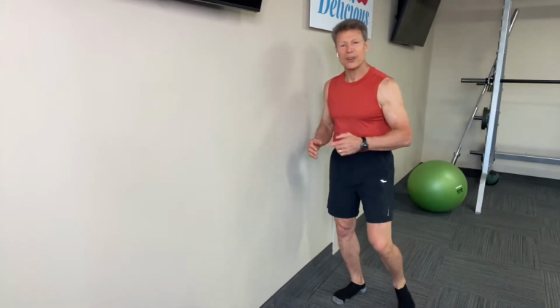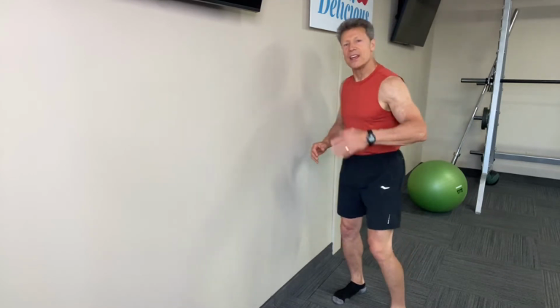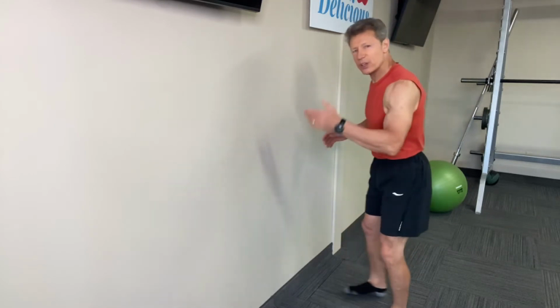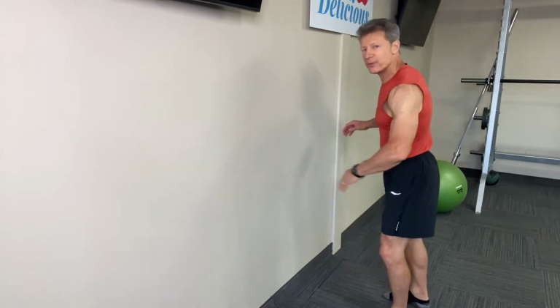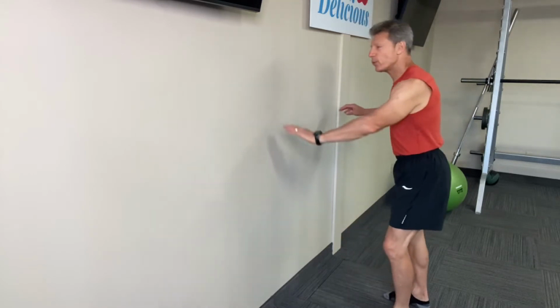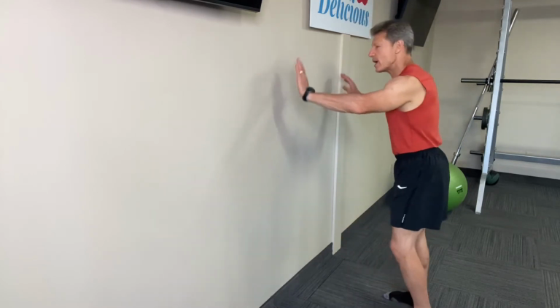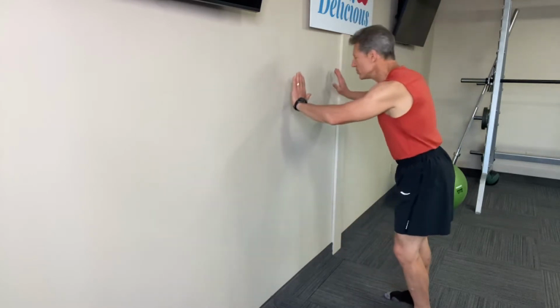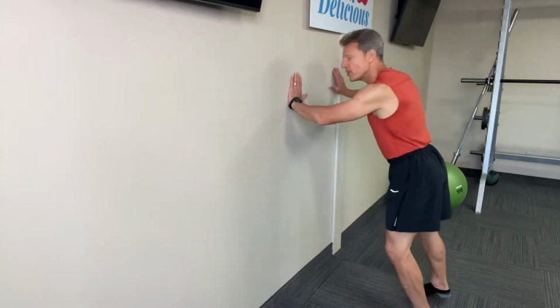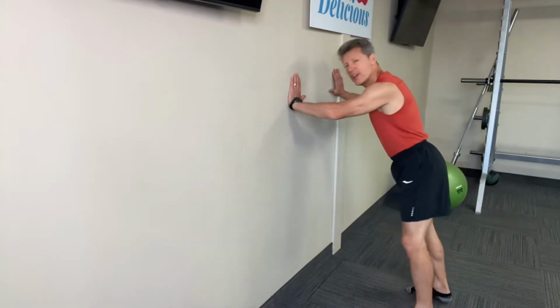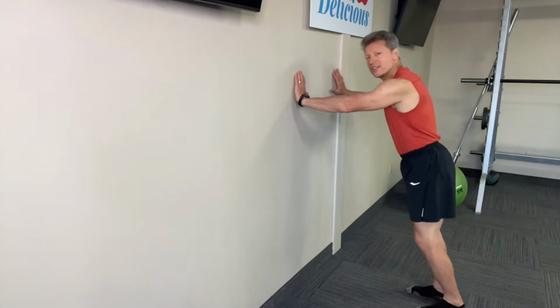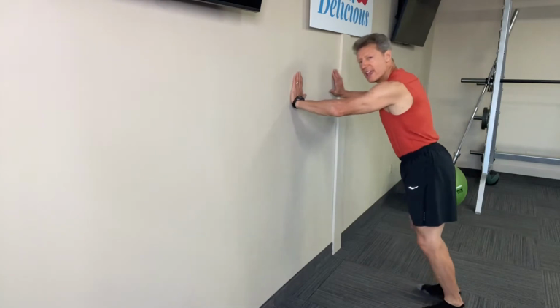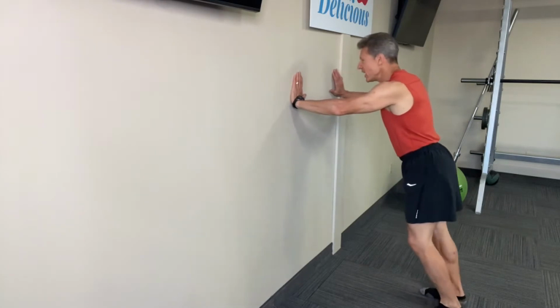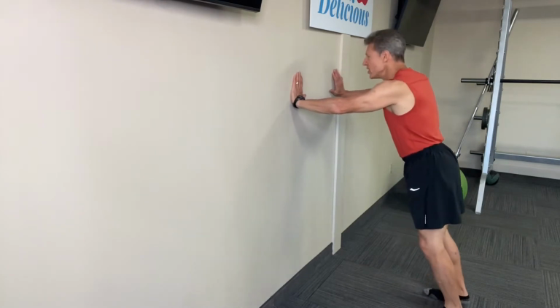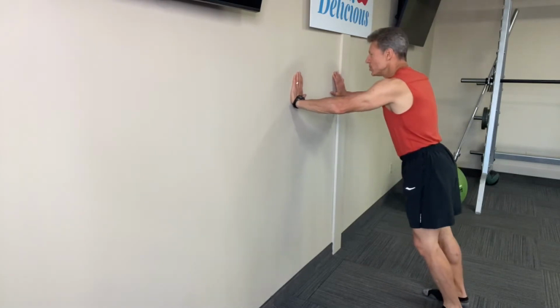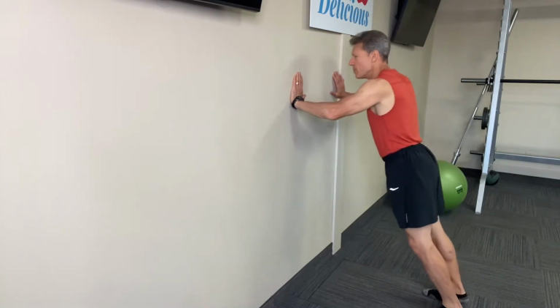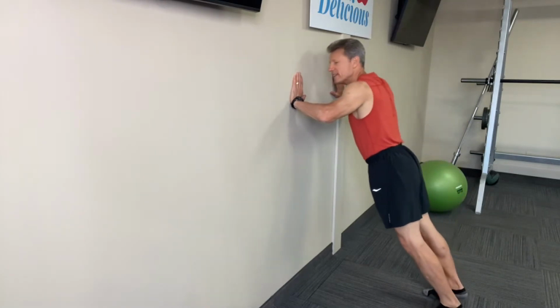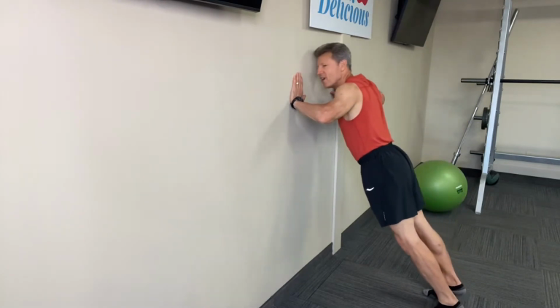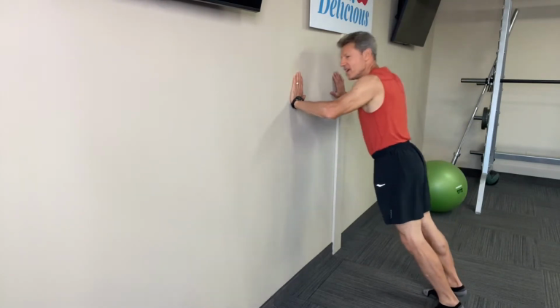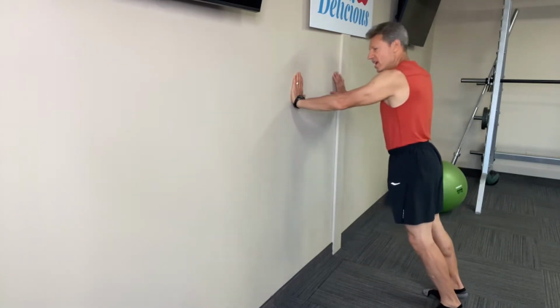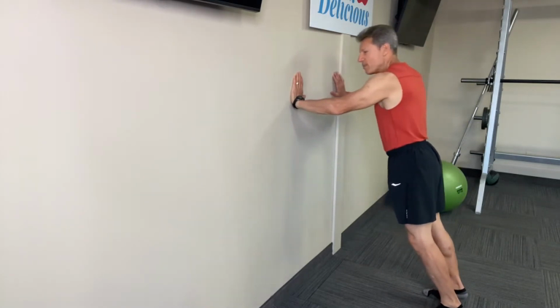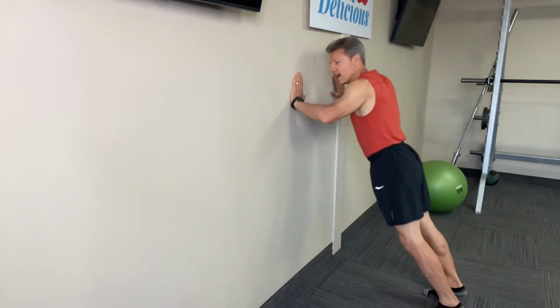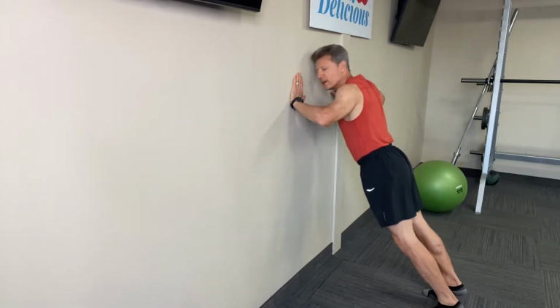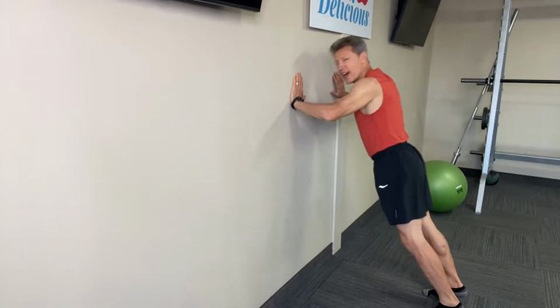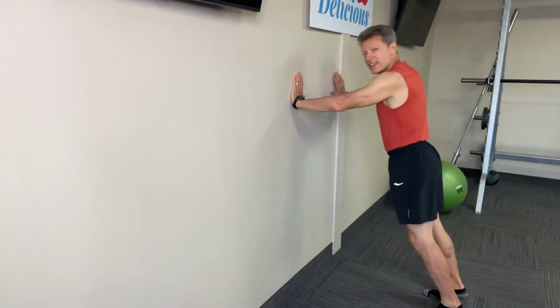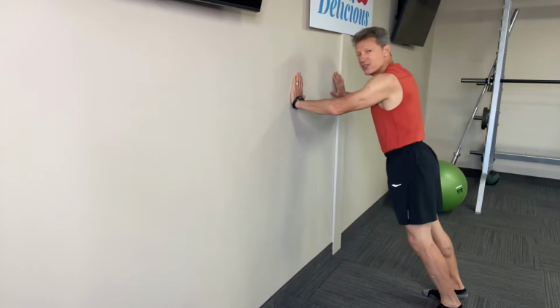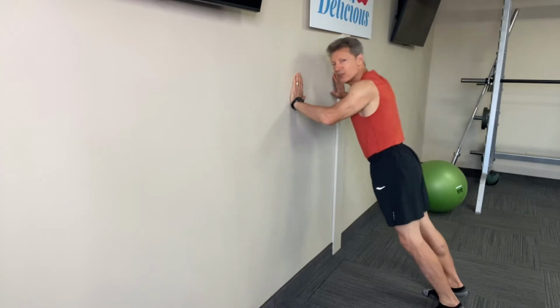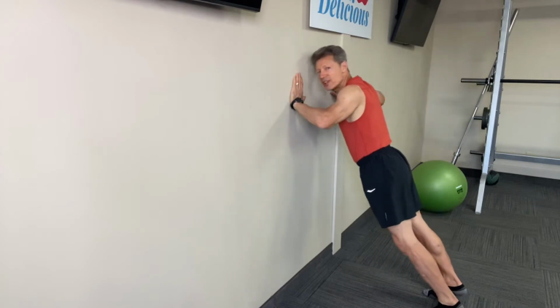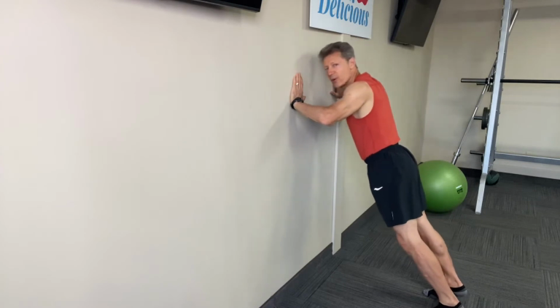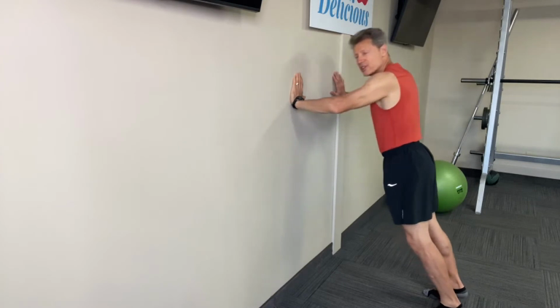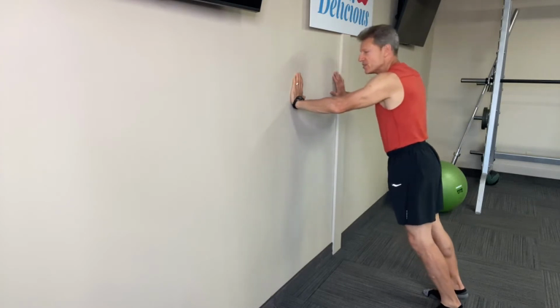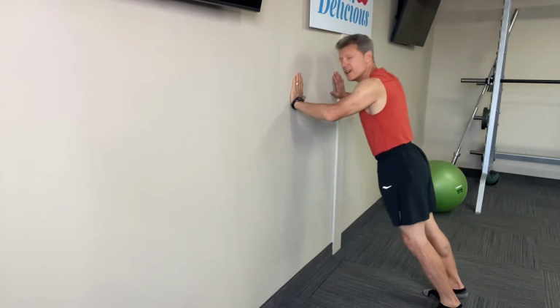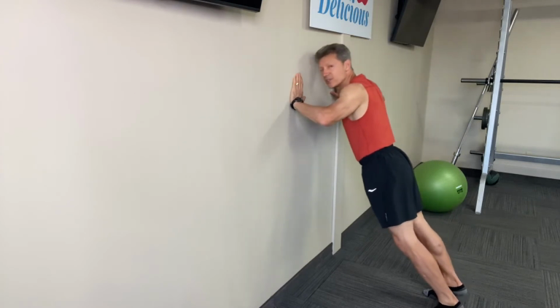Okay, now you want to do 15-20 reps. We're going to do first is a standard push-up. Bring it down and up. Now you're working the chest, the shoulders, and of course the tricep muscles.